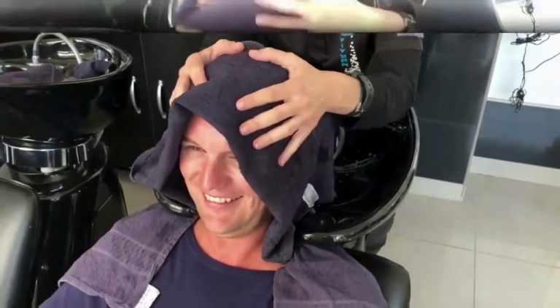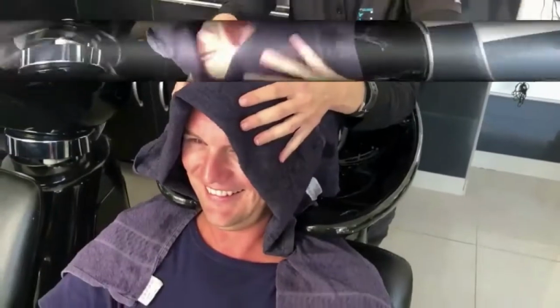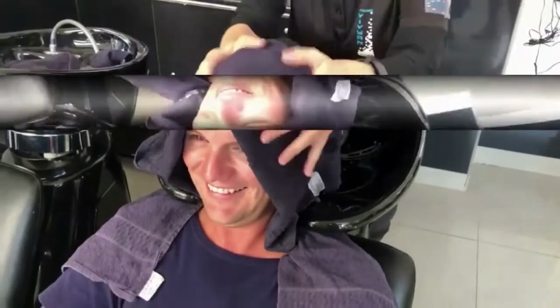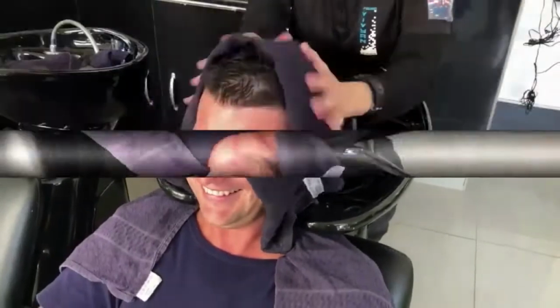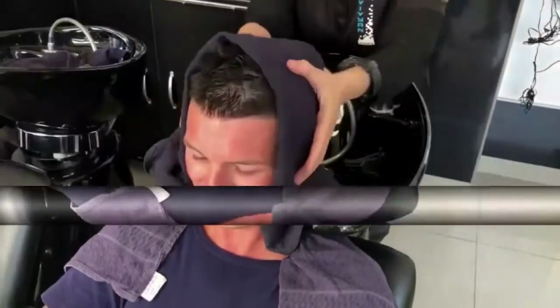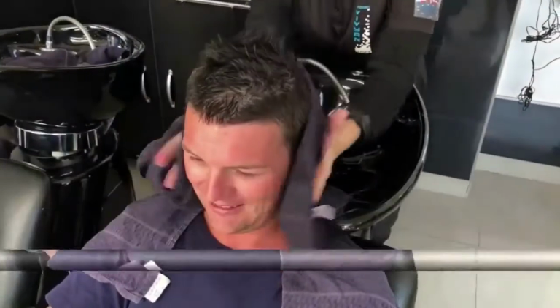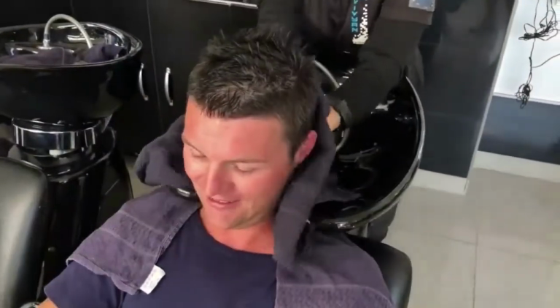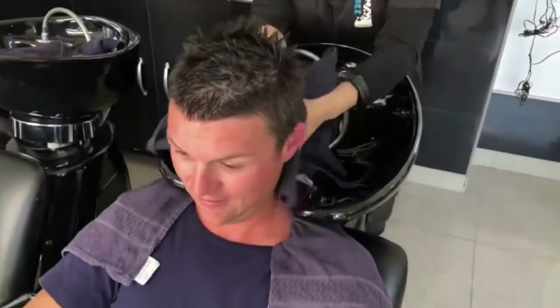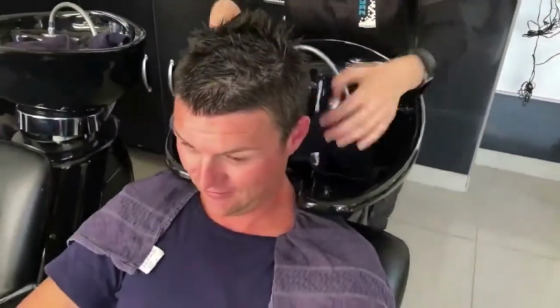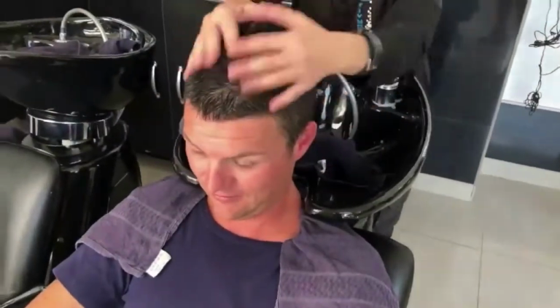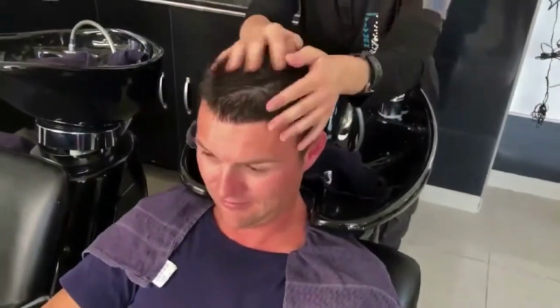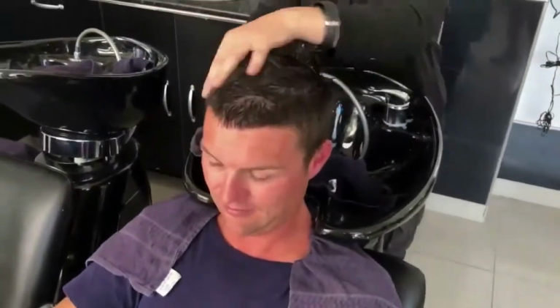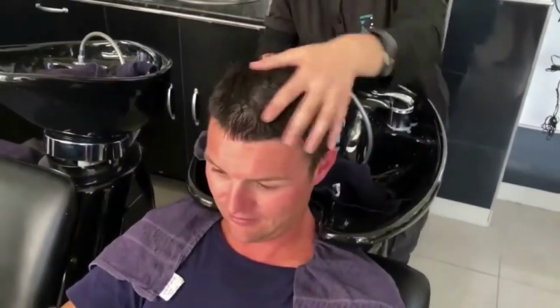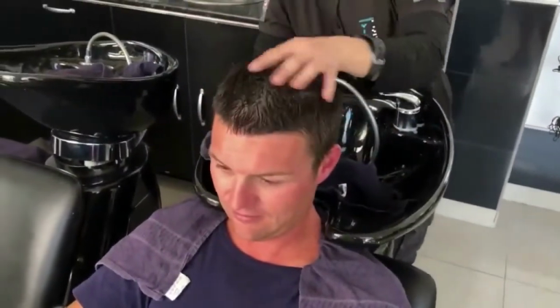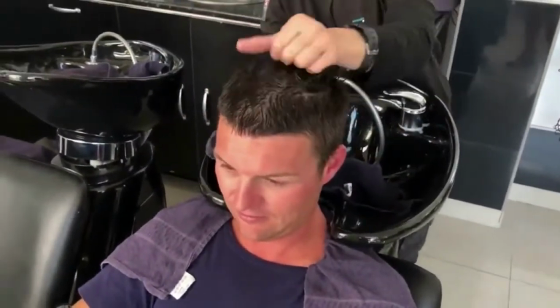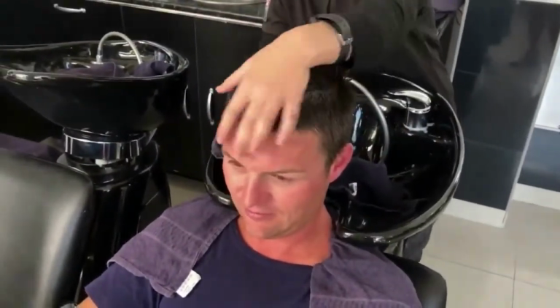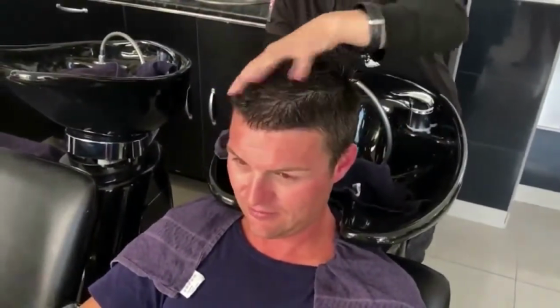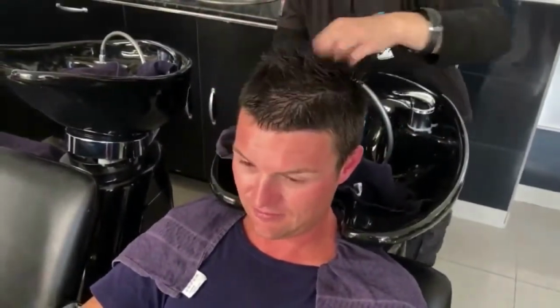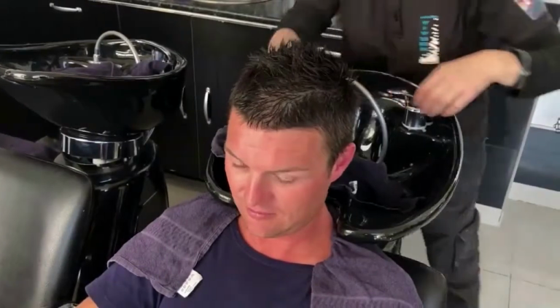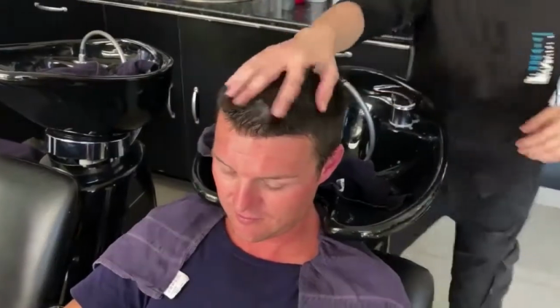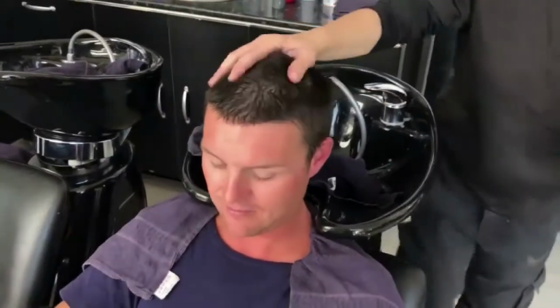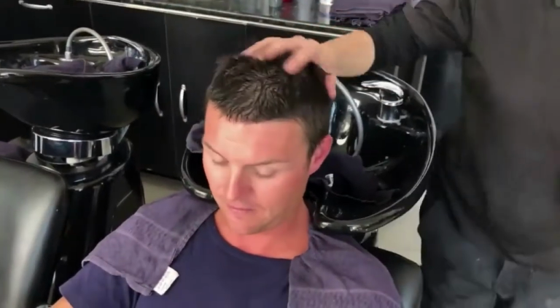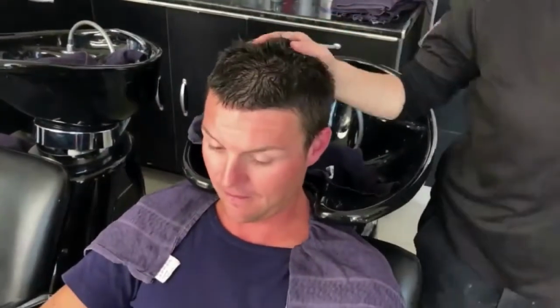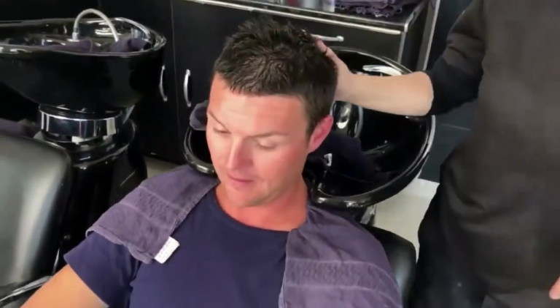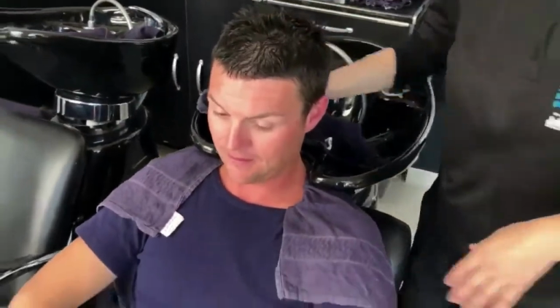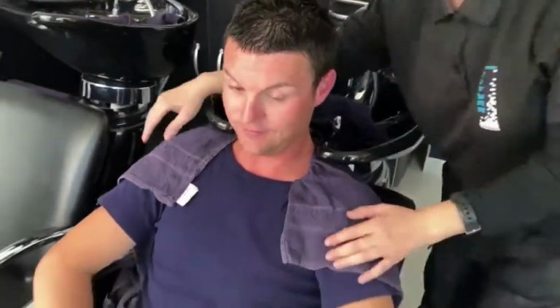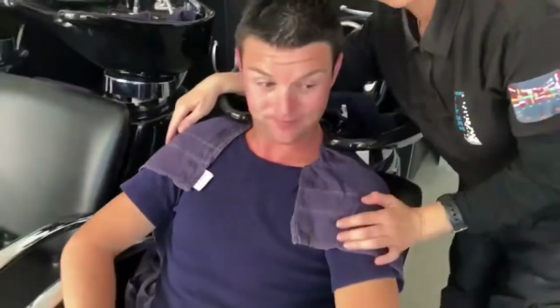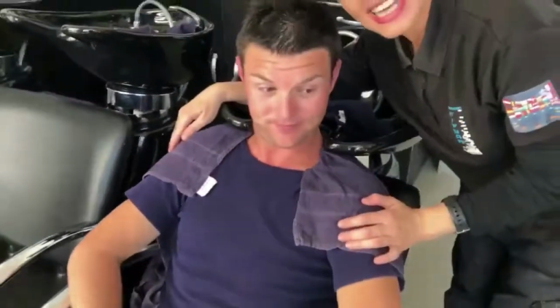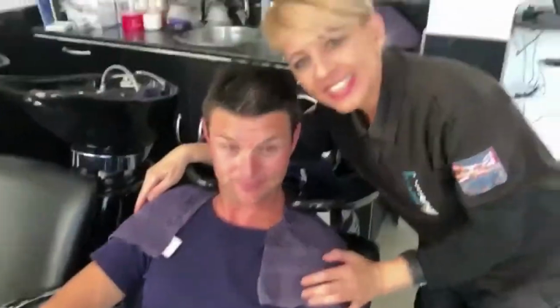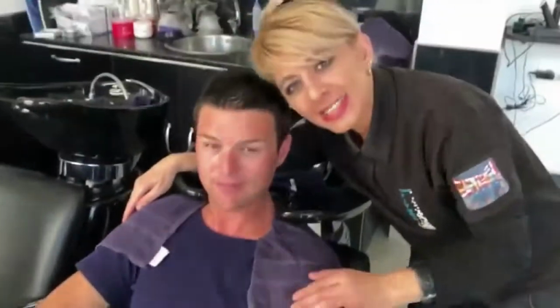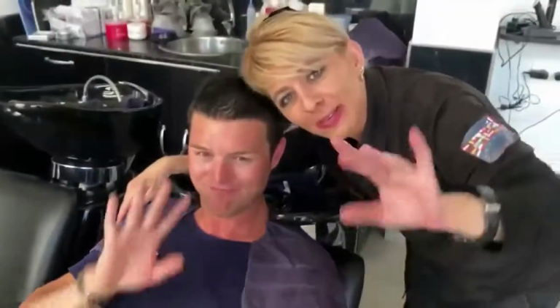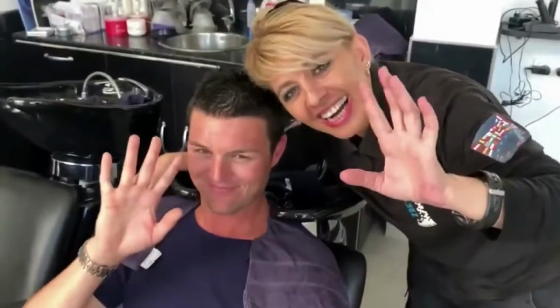As you see, we just finished the hair wash from Anna. Now we're gonna go and cut his hair. So we'll see you later. Bye-bye.